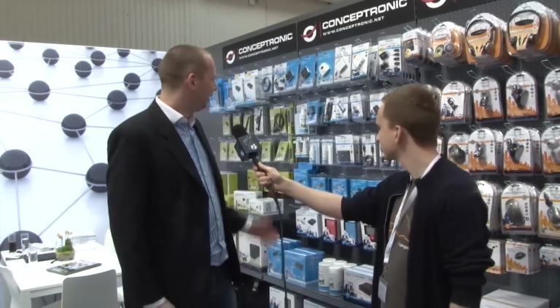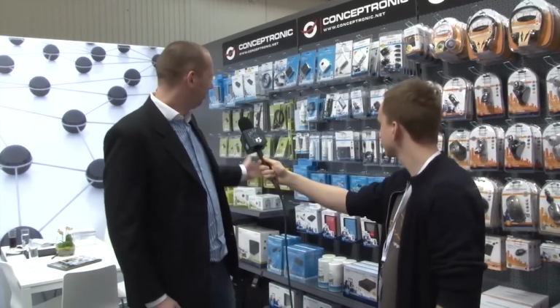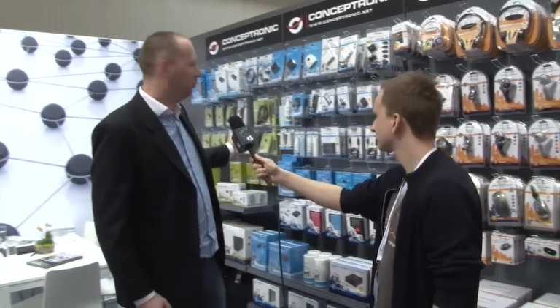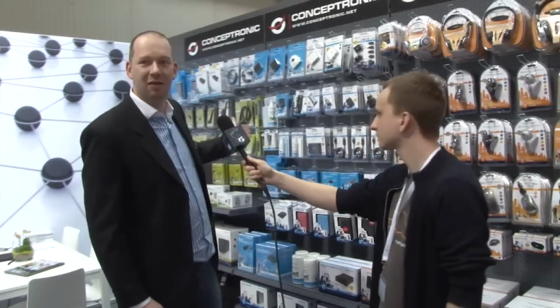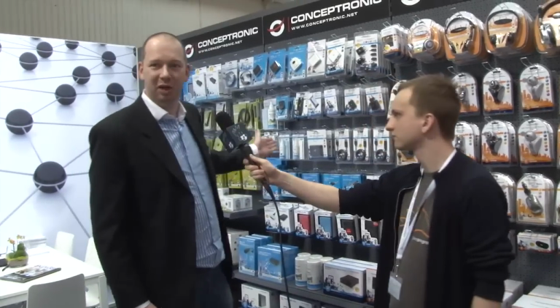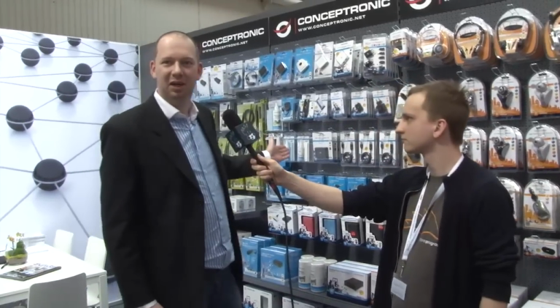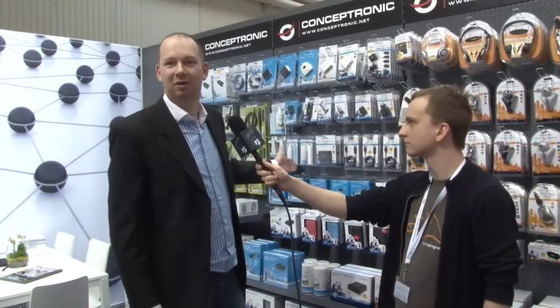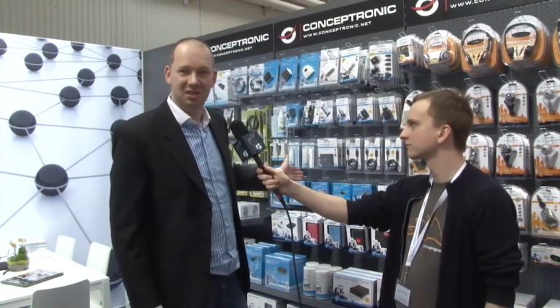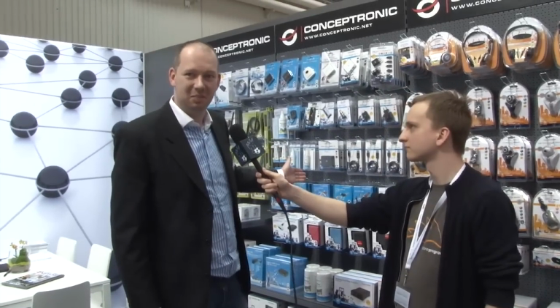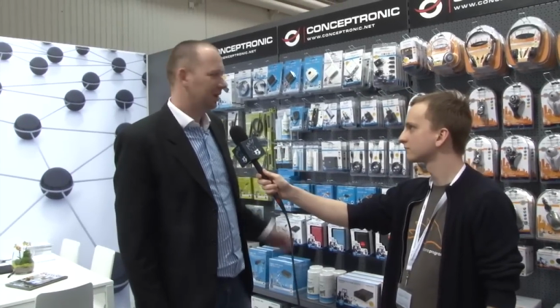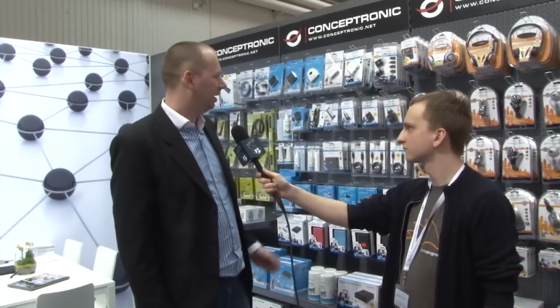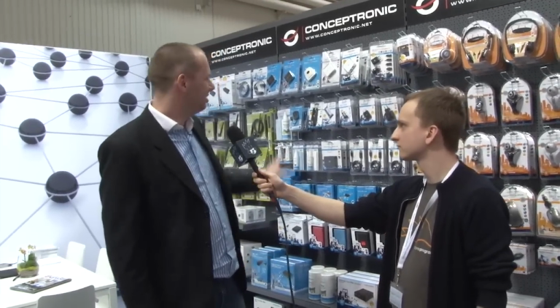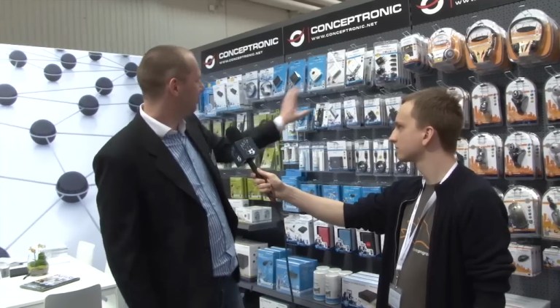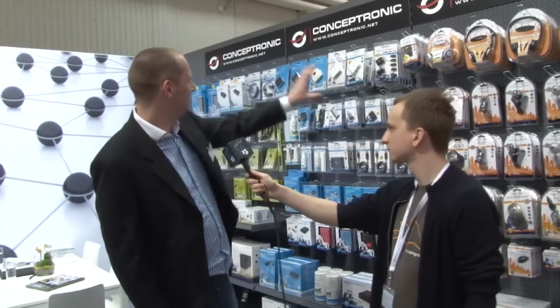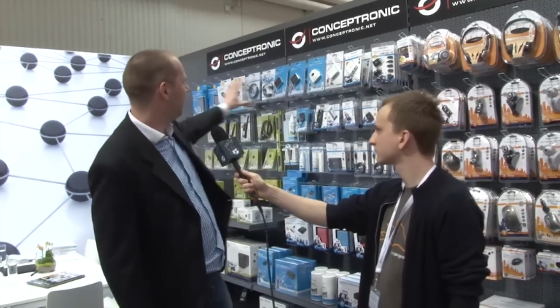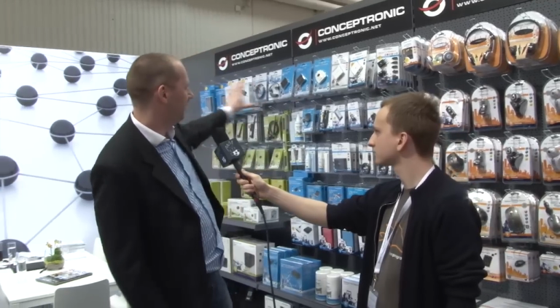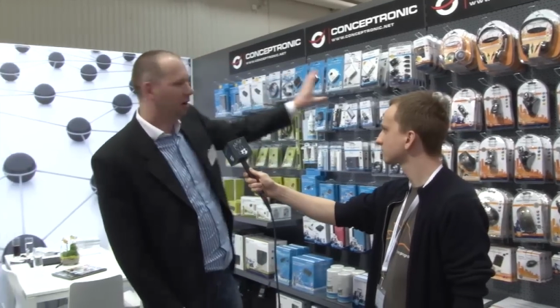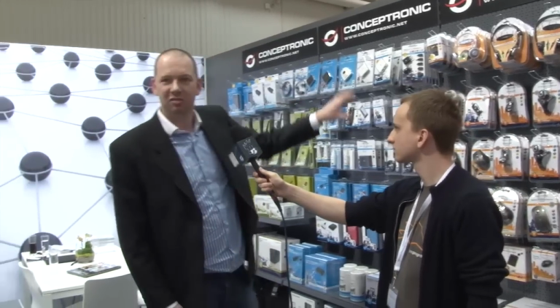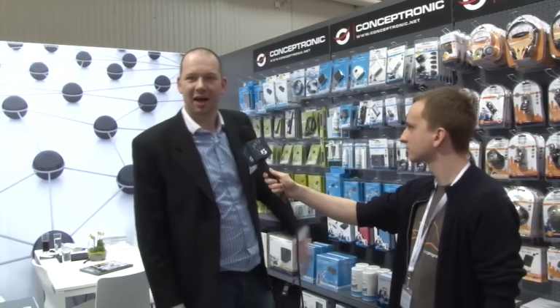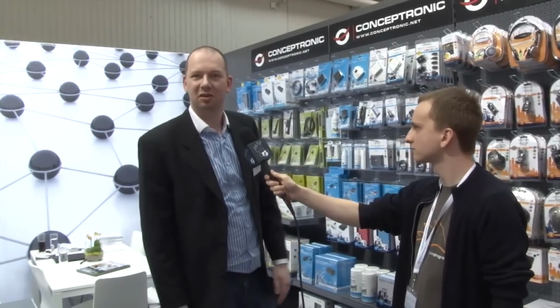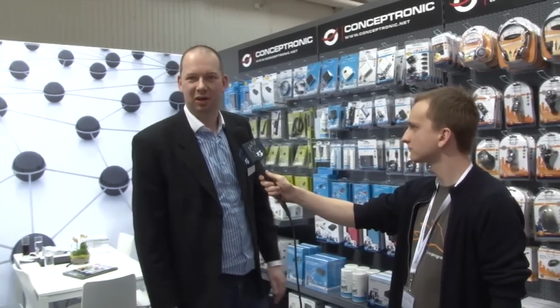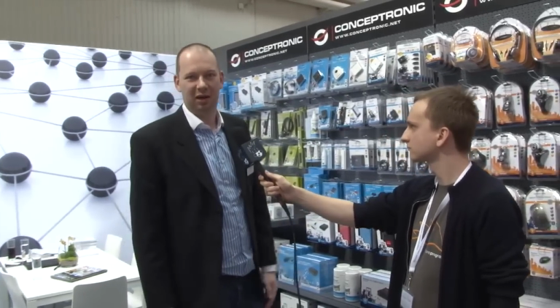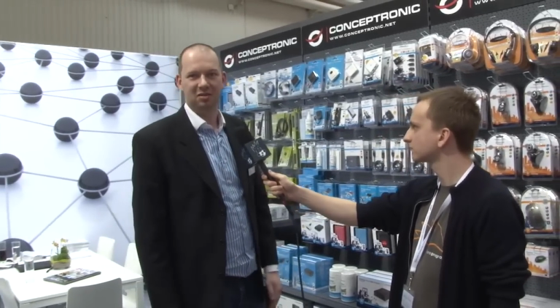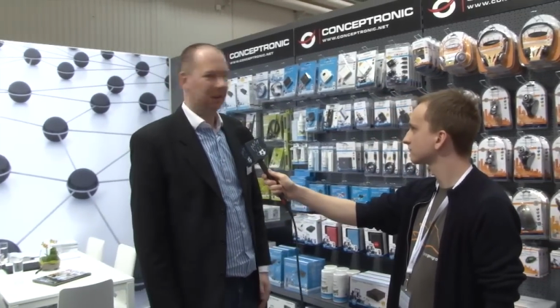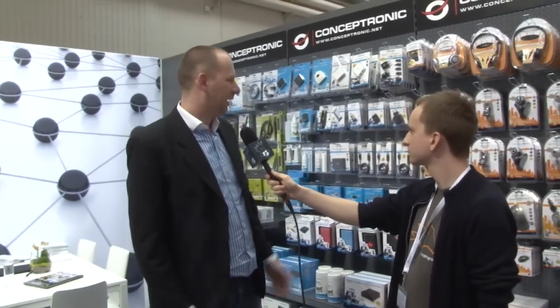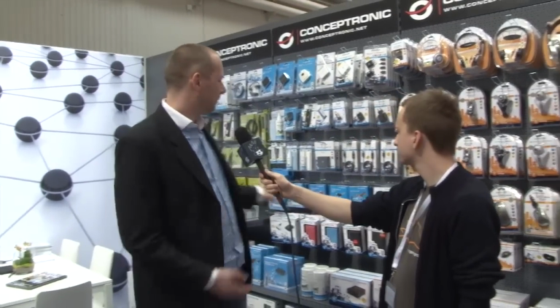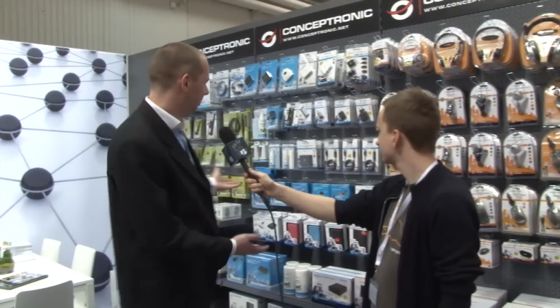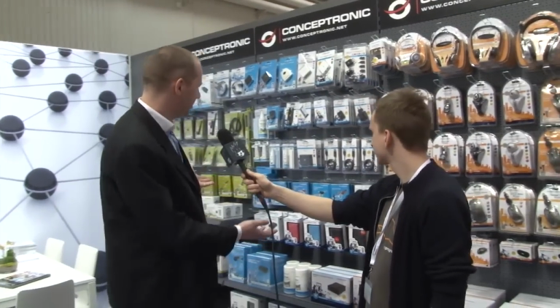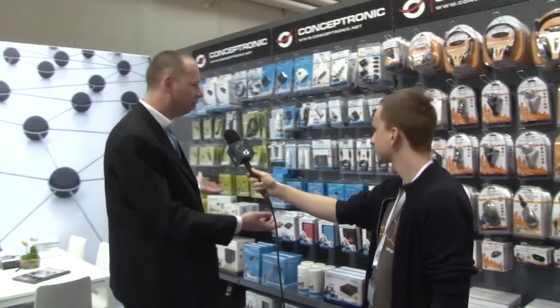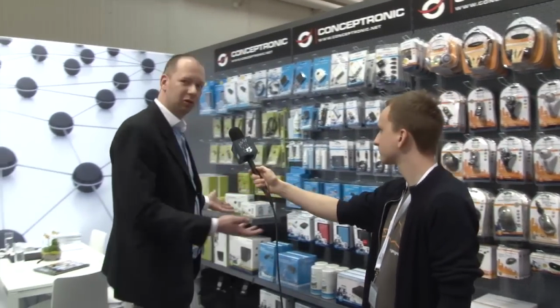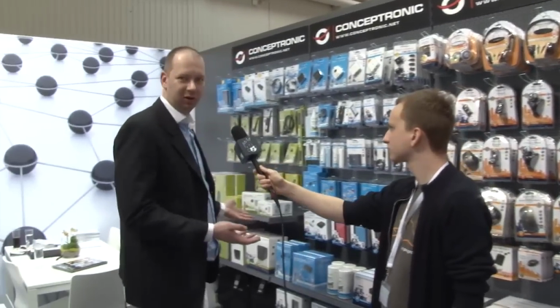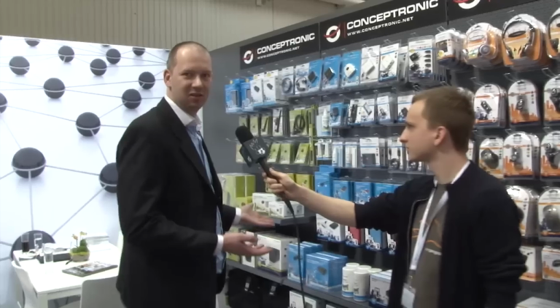Currently we have available here our rack system. The rack system consists of retail racks with our products. This is an overview of our collection.